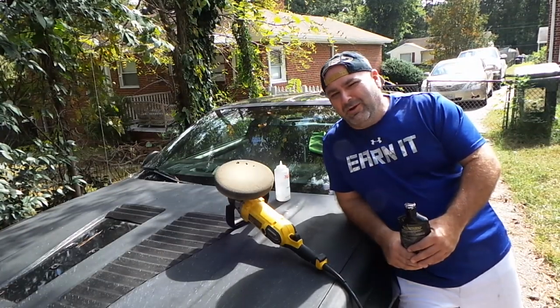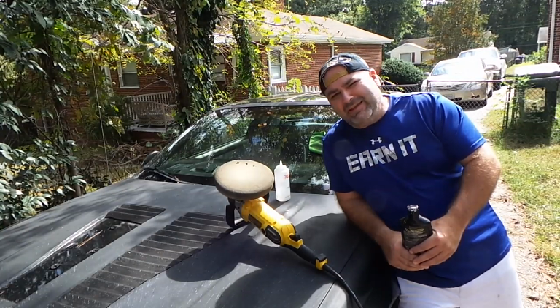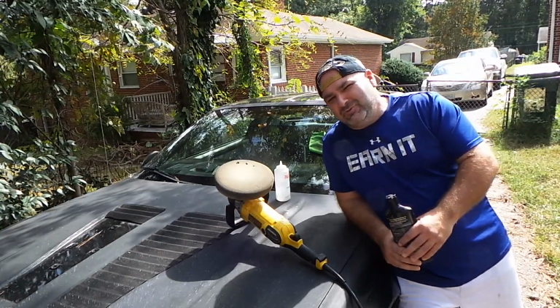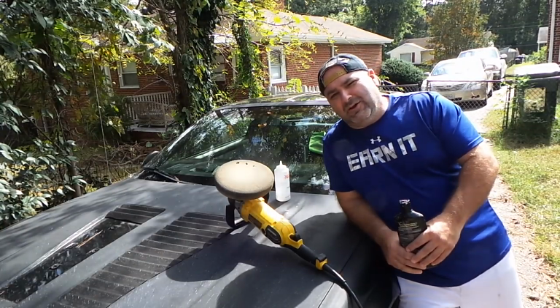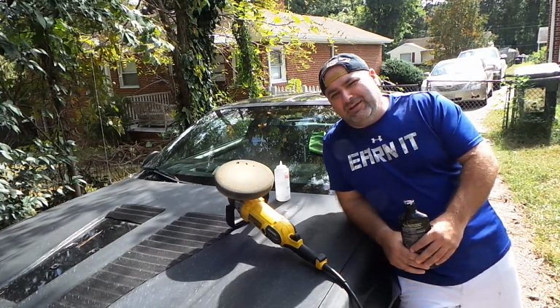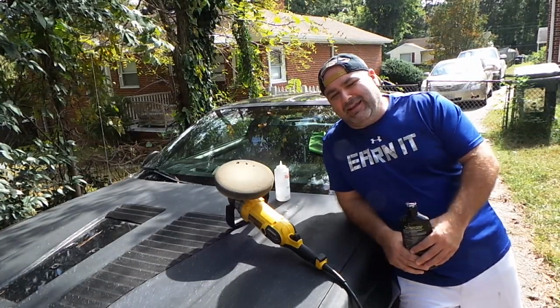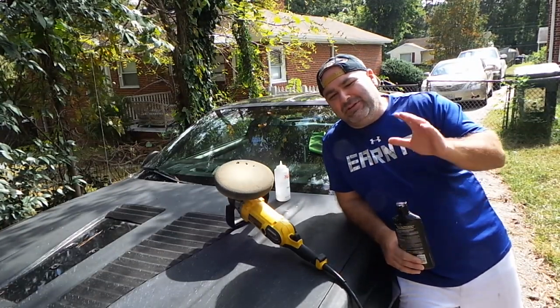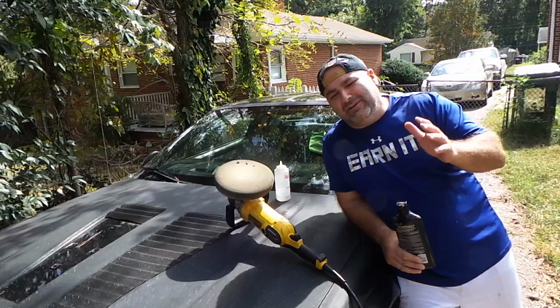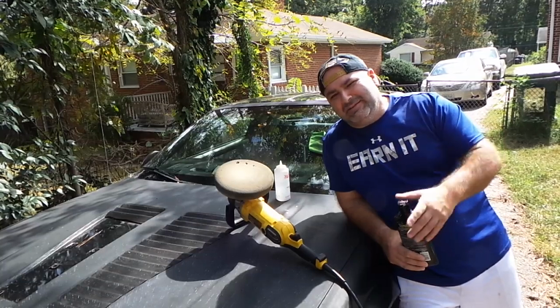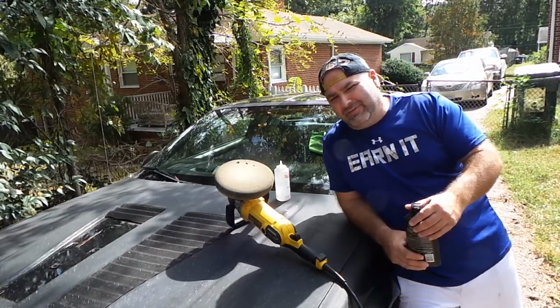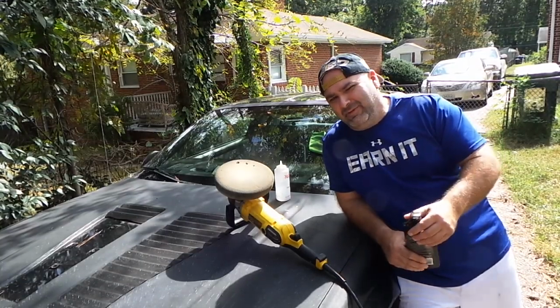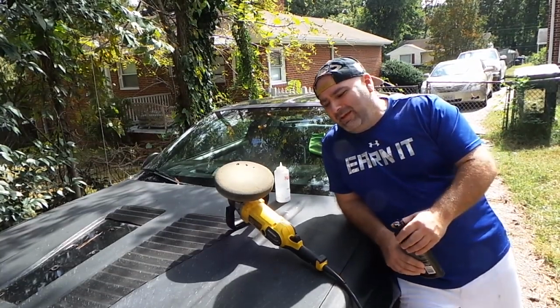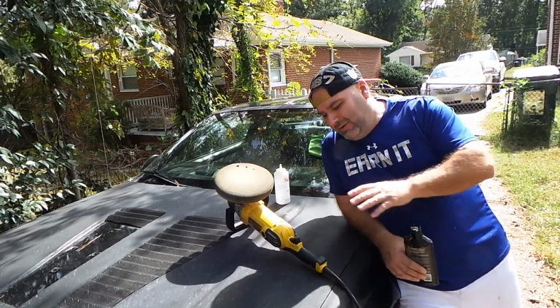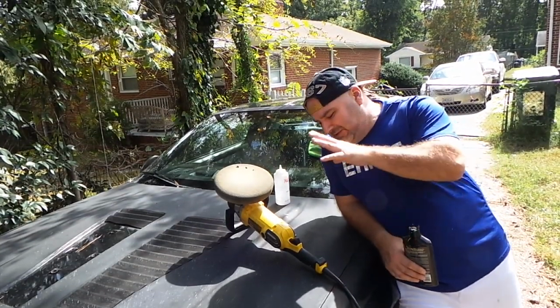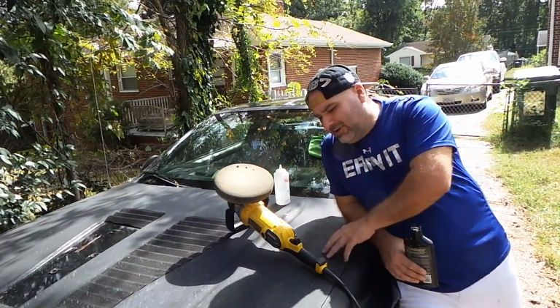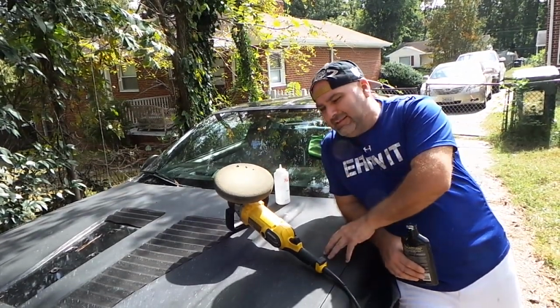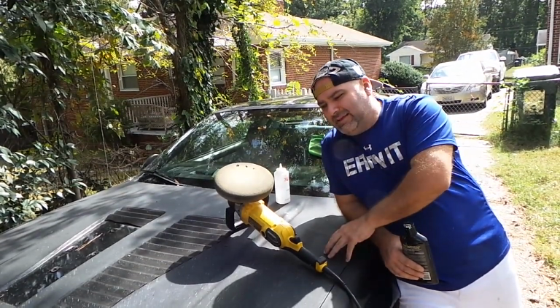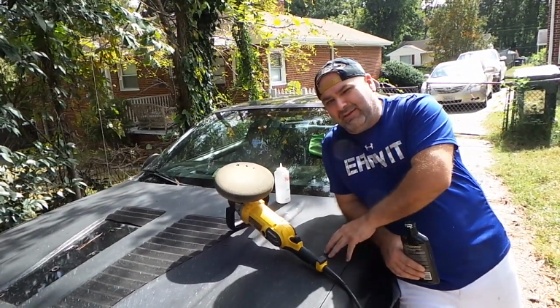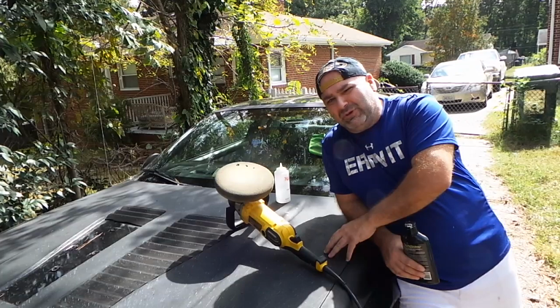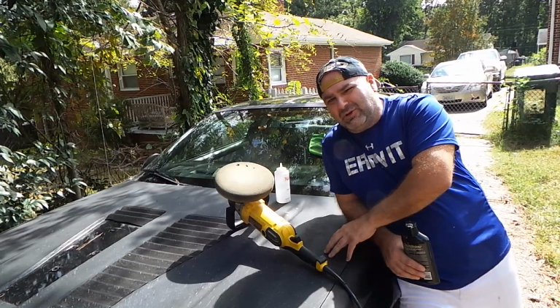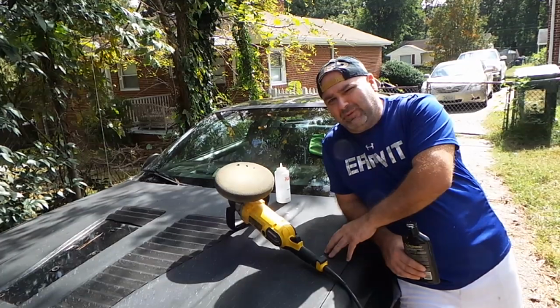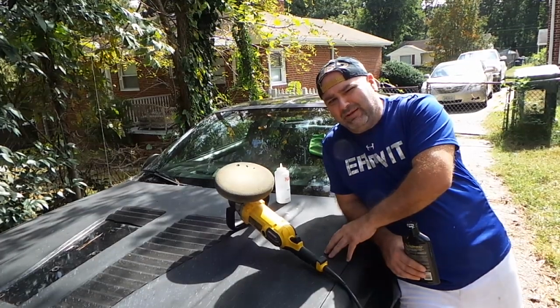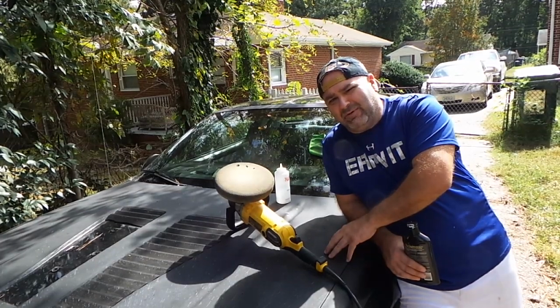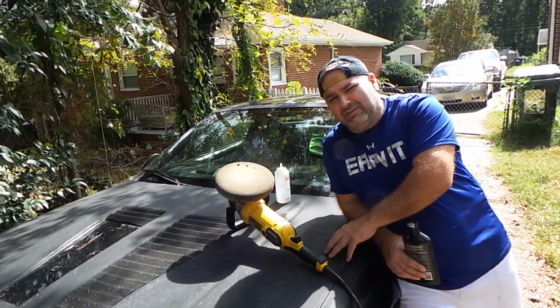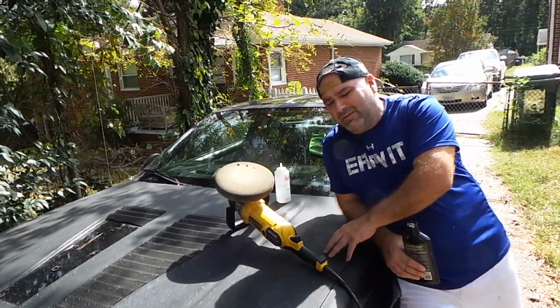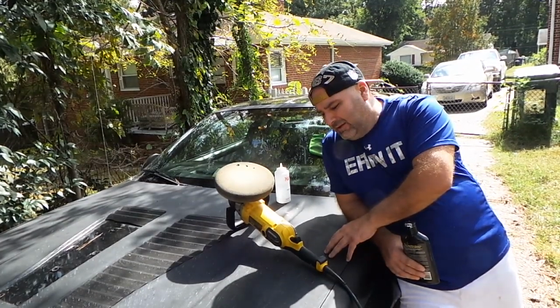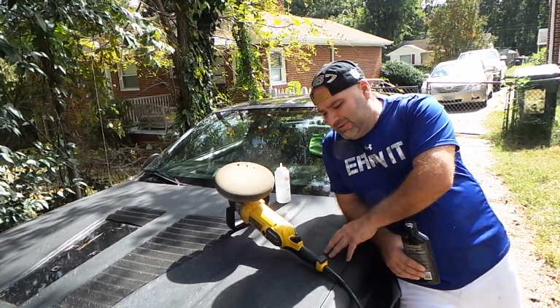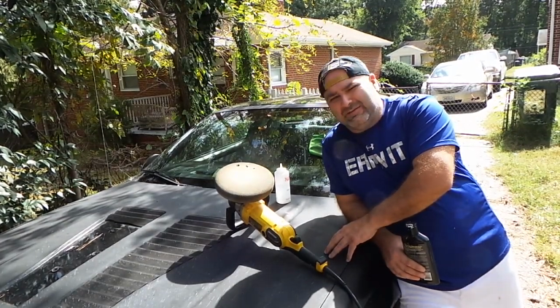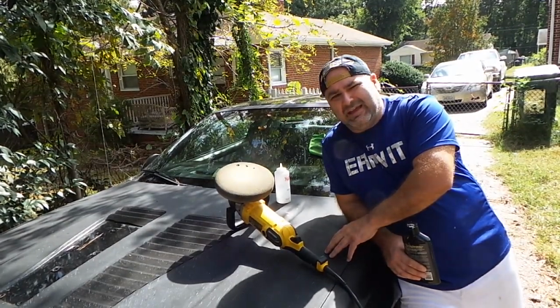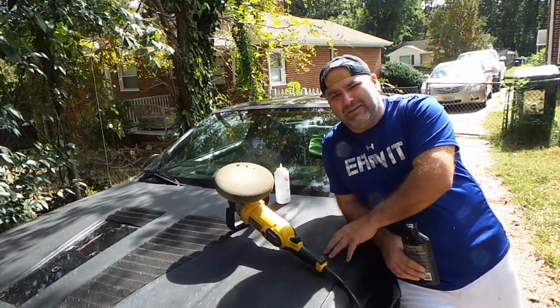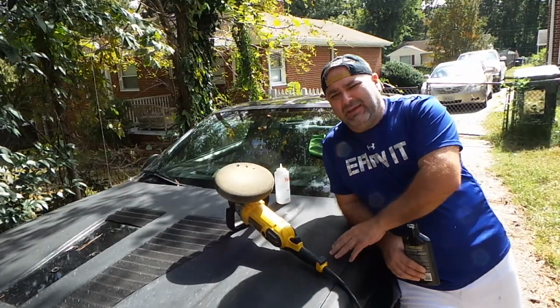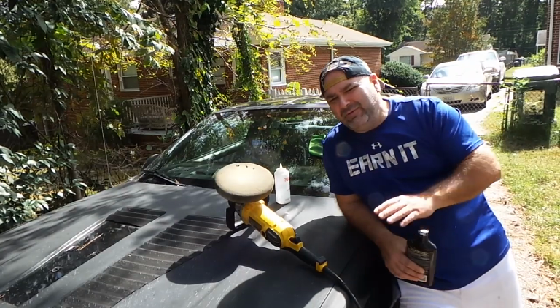Welcome back, kids. You got the Car Man today and I'm going to teach you a little lesson in life. If you ever see a car that's got this dead of paint and you would think that this car needs to be painted — am I correct? Absolutely. This paint is as dead as it can be.